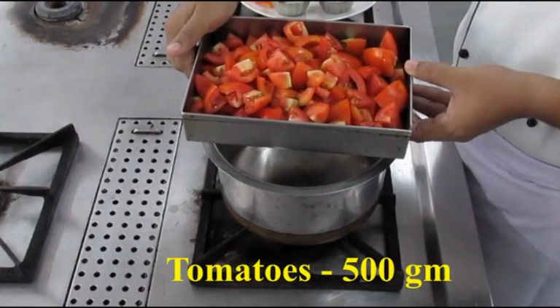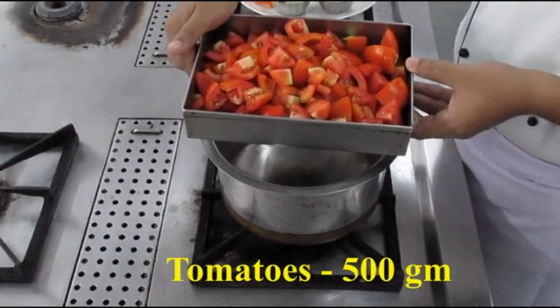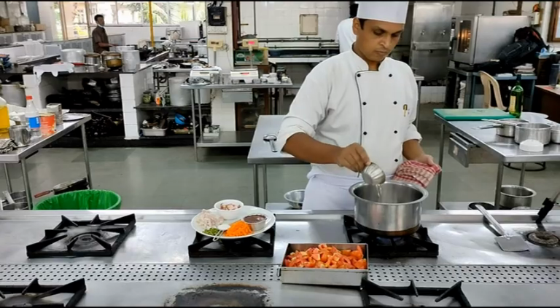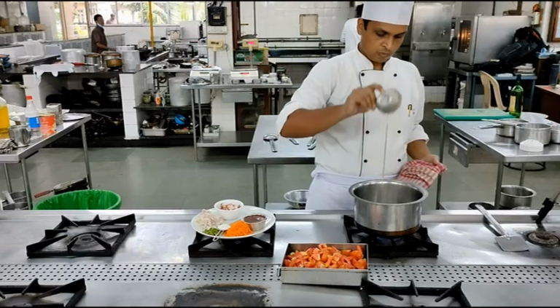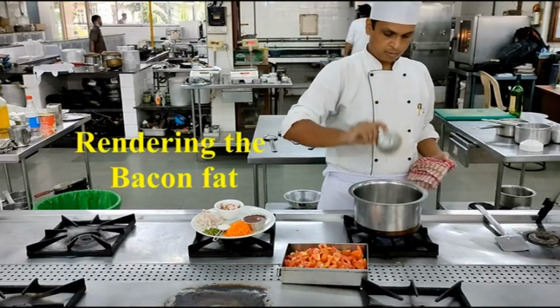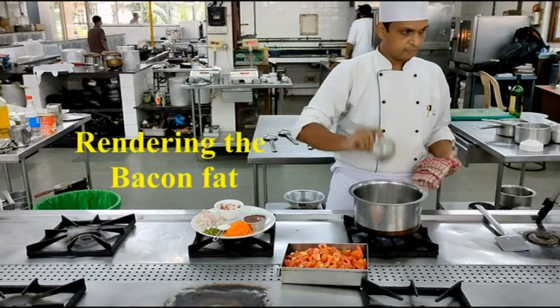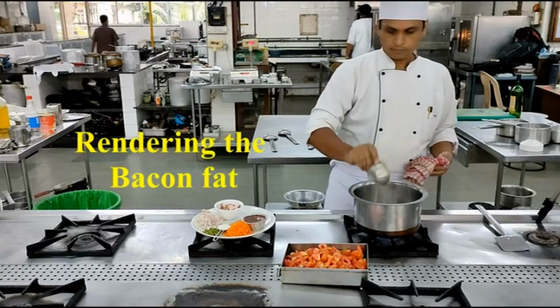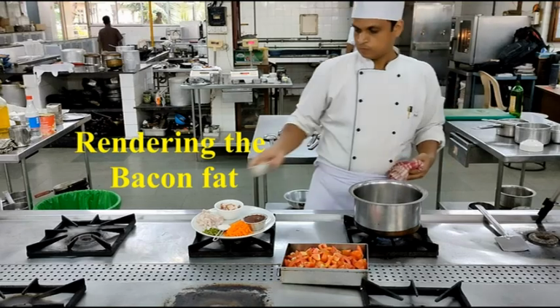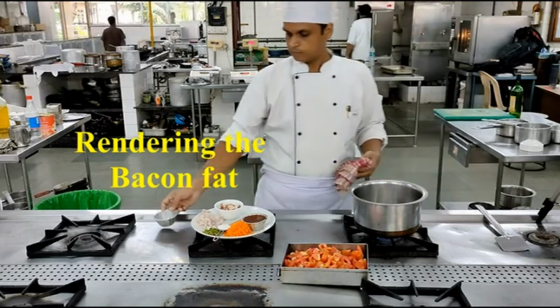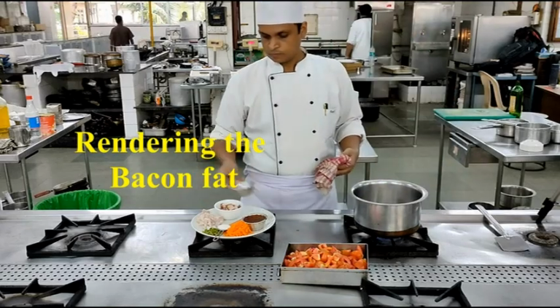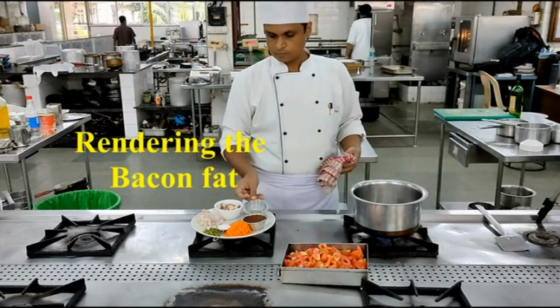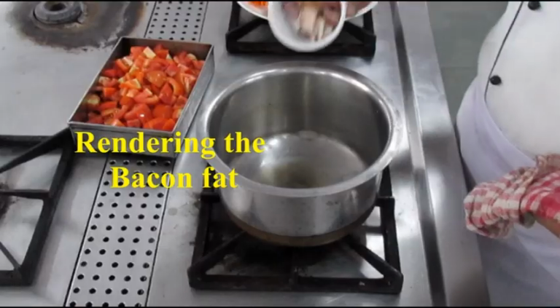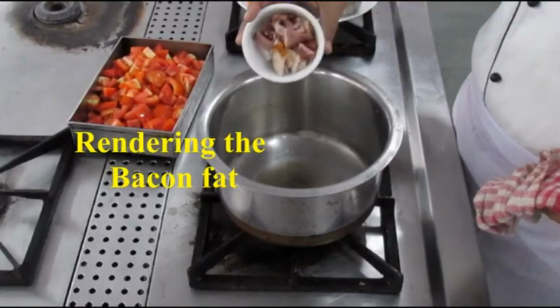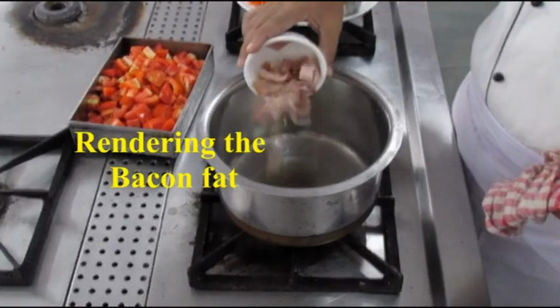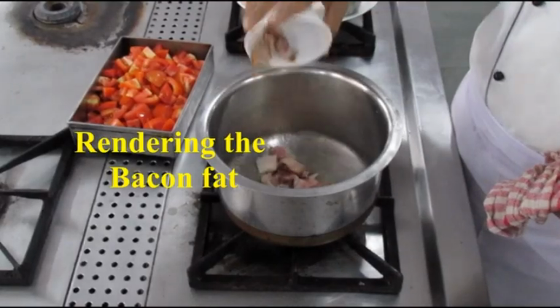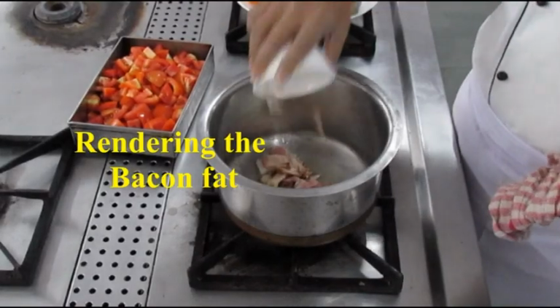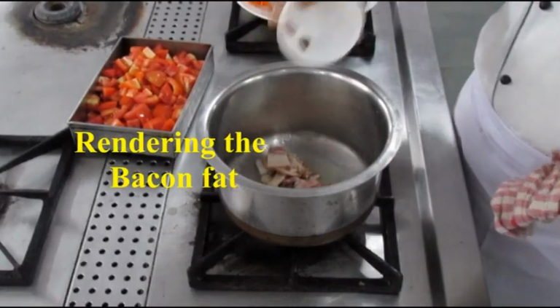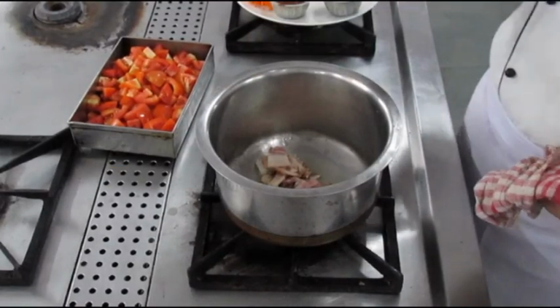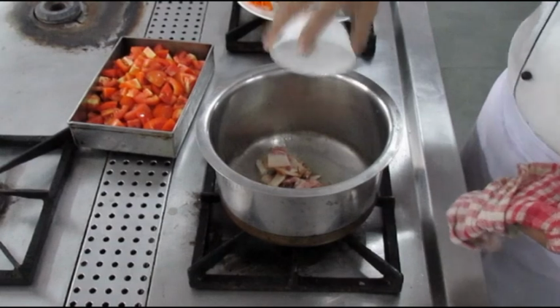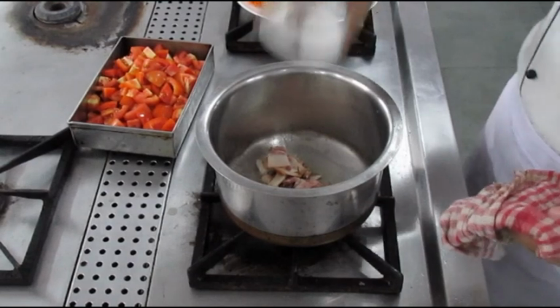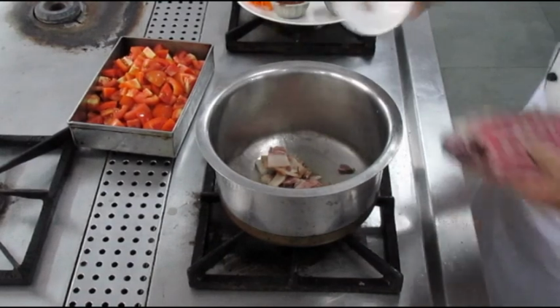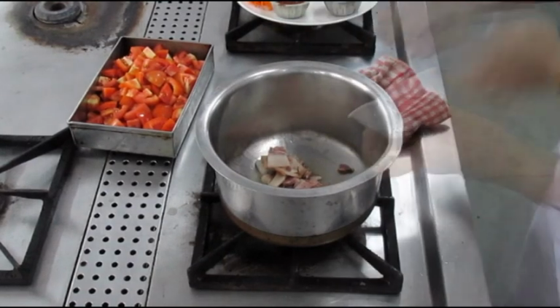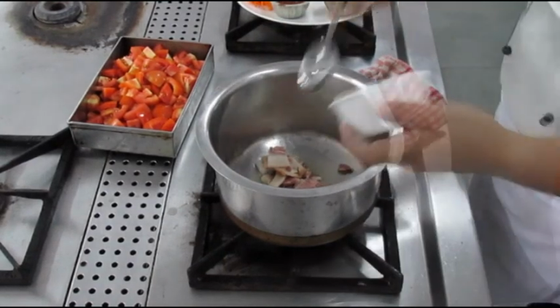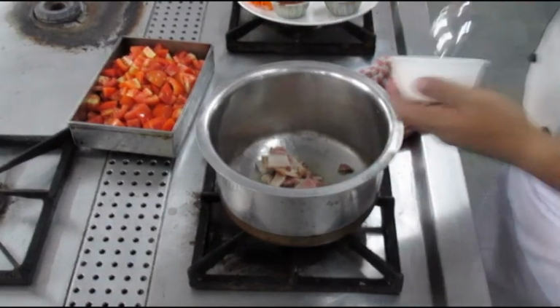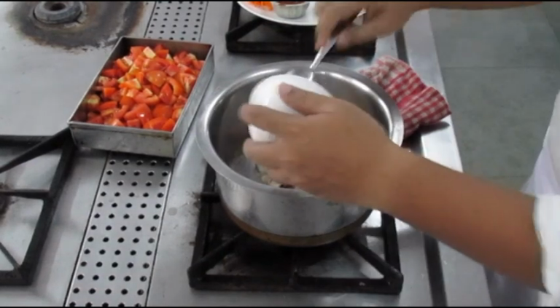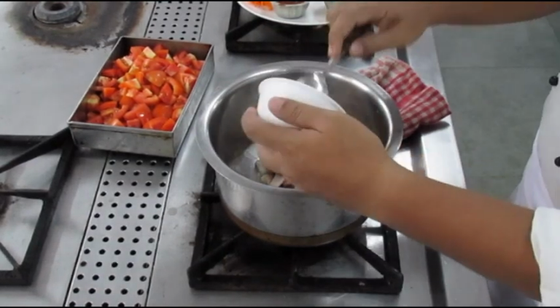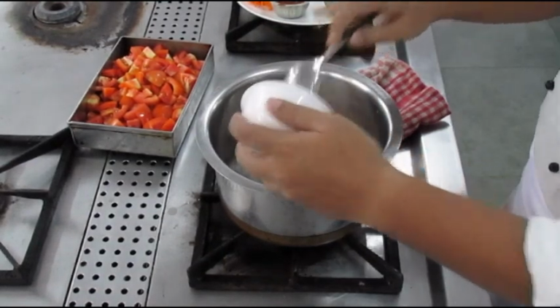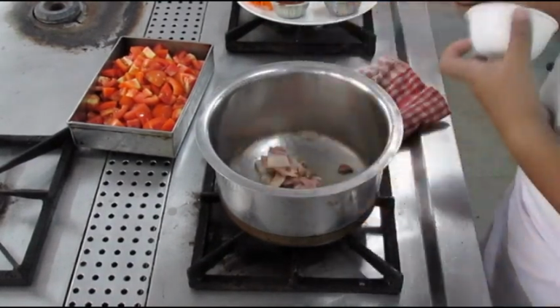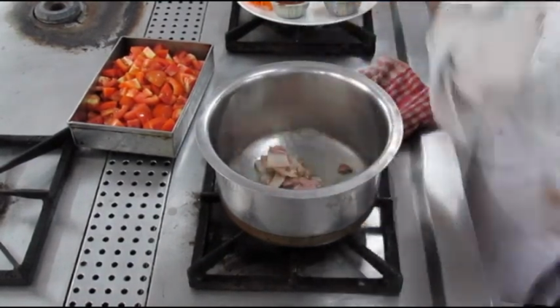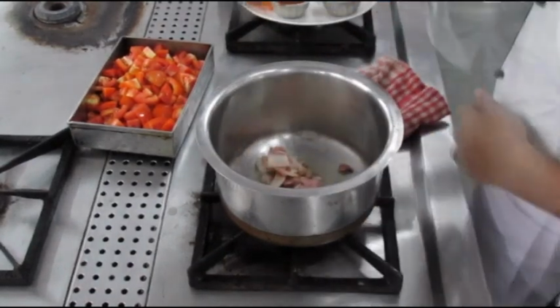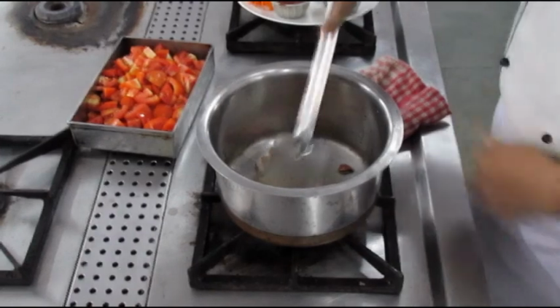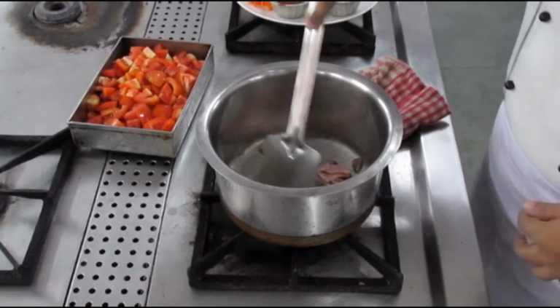The first step is to render the bacon fat. Rendering the bacon fat is nothing but extracting the fat which is present in the bacon, and we have to make sure that it is extracted properly for a wholesome flavor of the whole sauce.